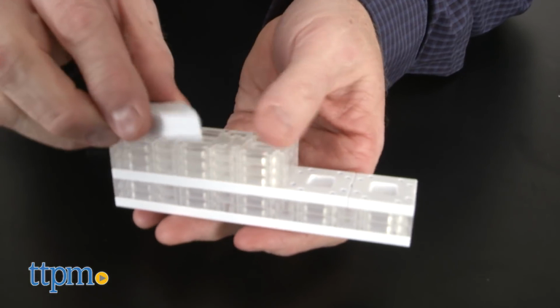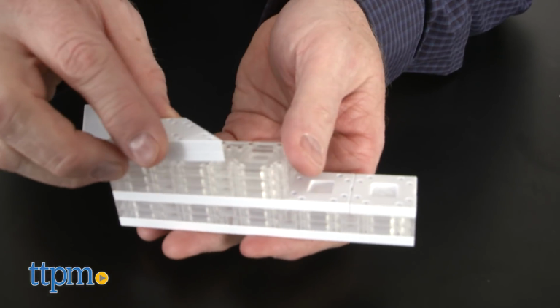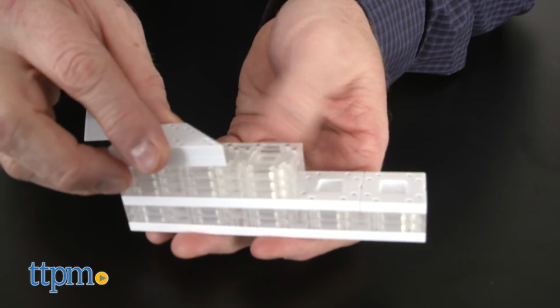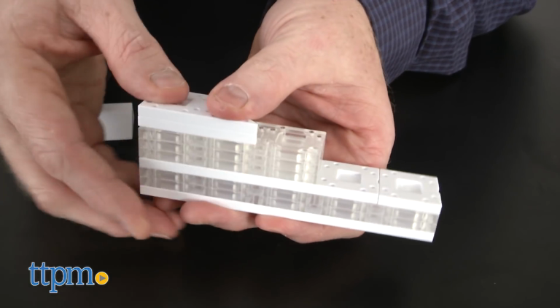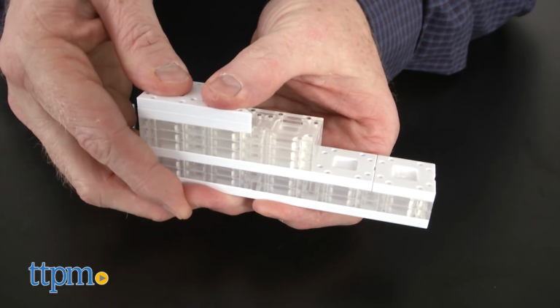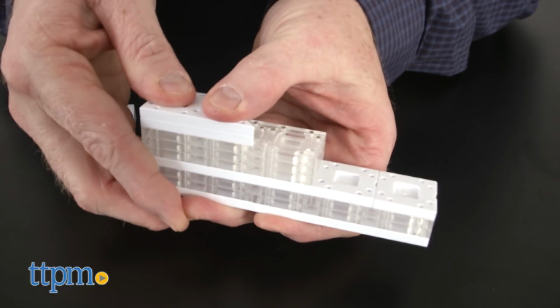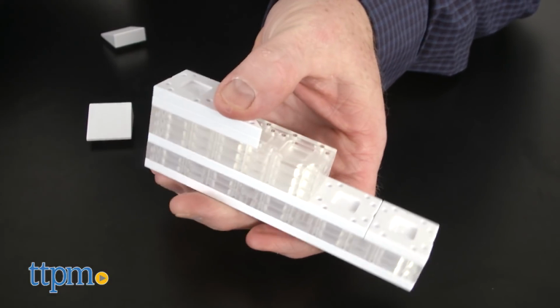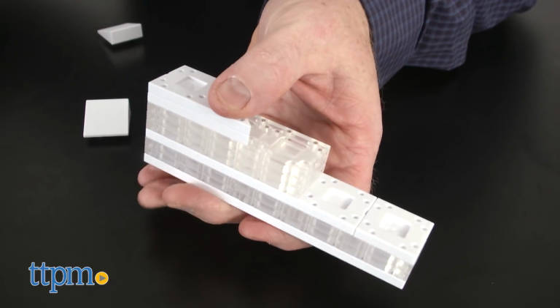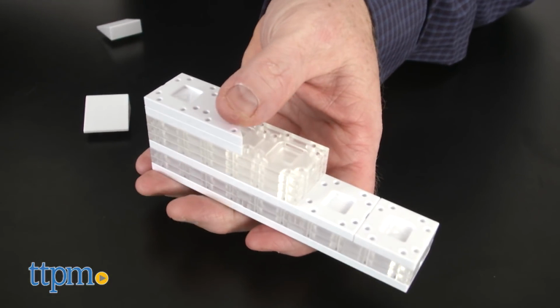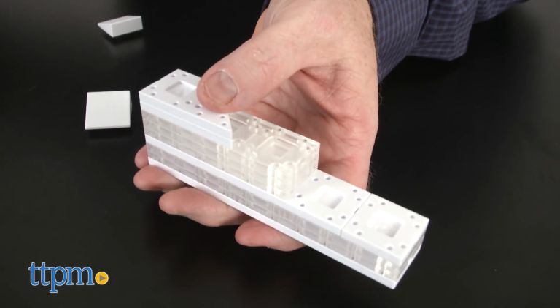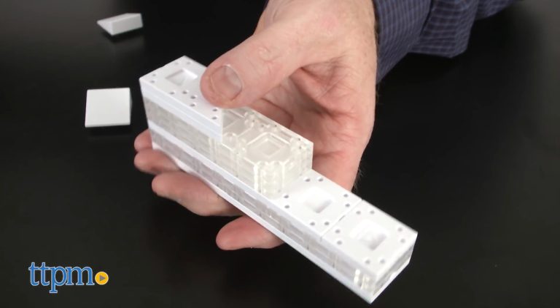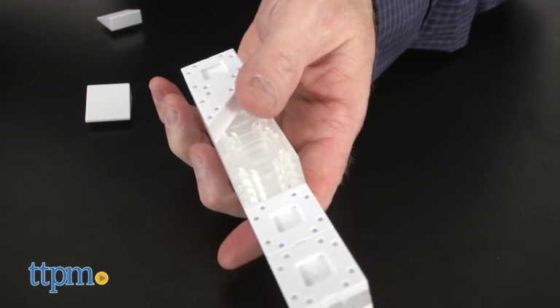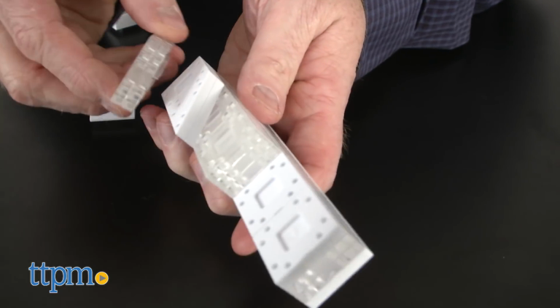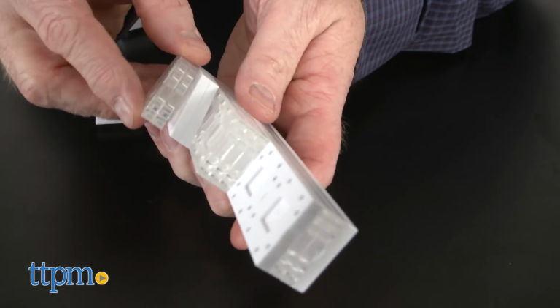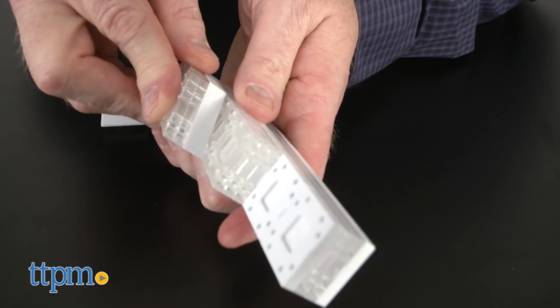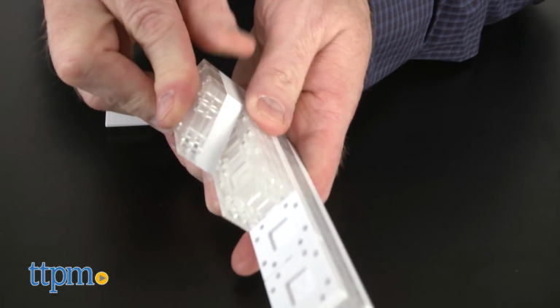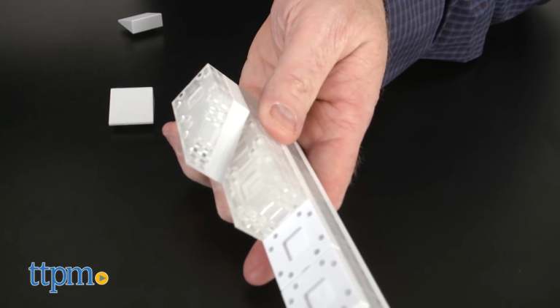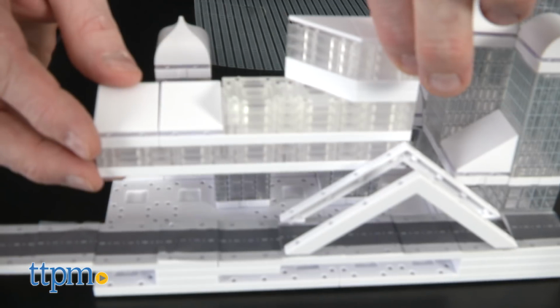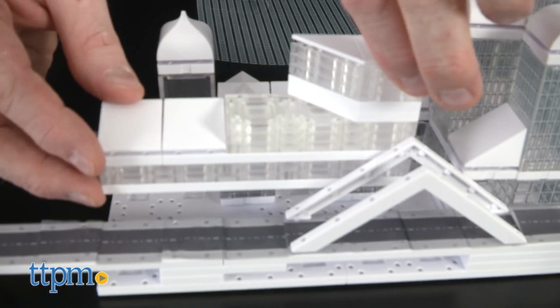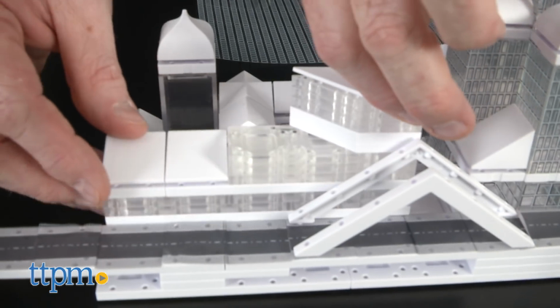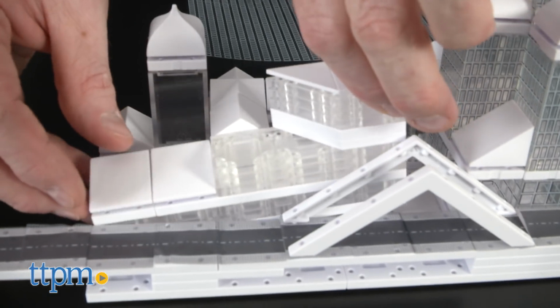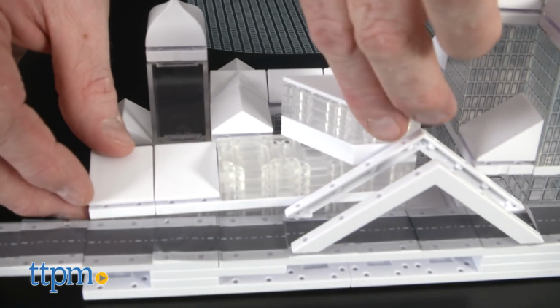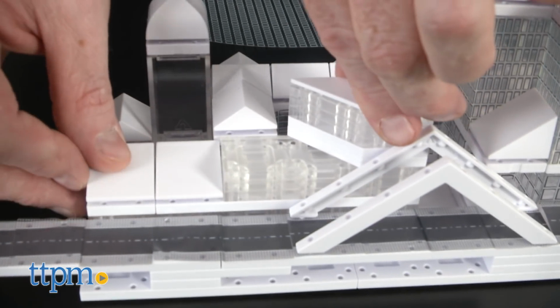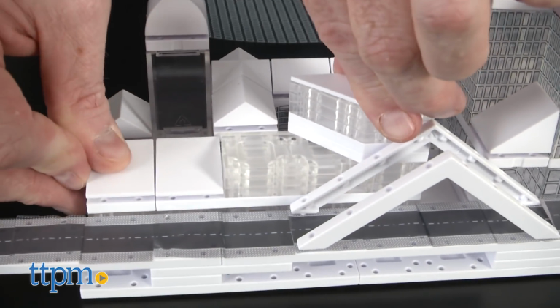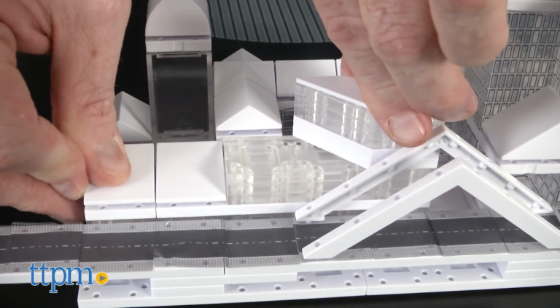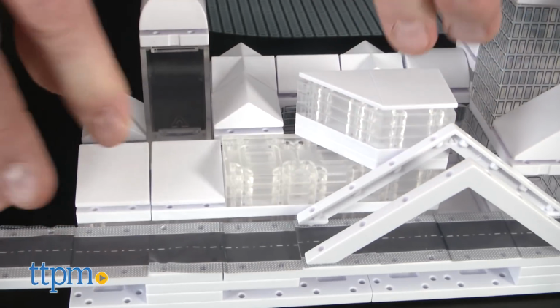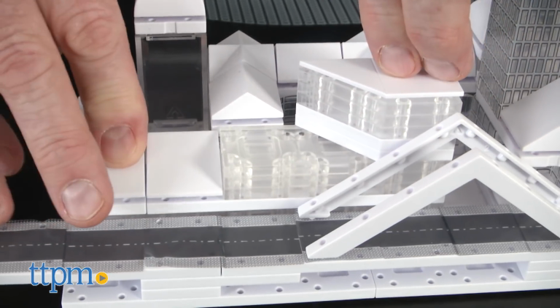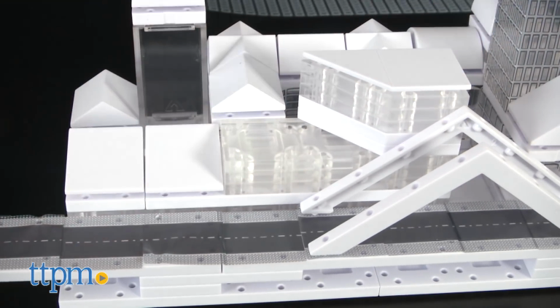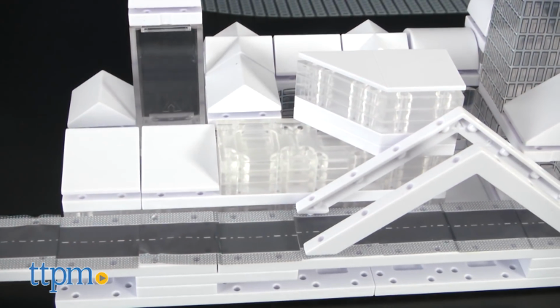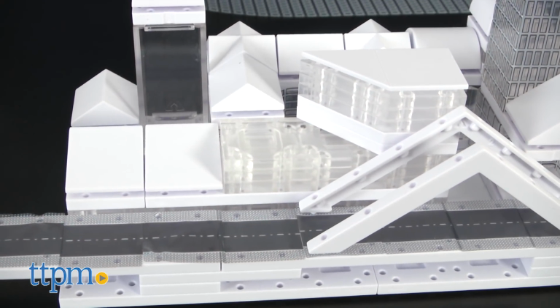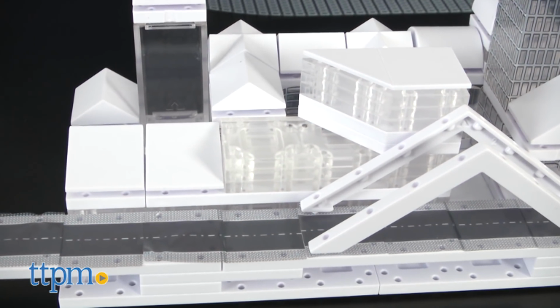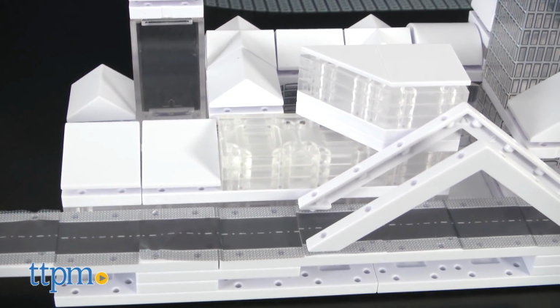Each component is modeled to scale and can be universally assembled into structures and cities of all shapes and sizes. This kit features extra components to create complex urban landscapes and high-rise buildings.